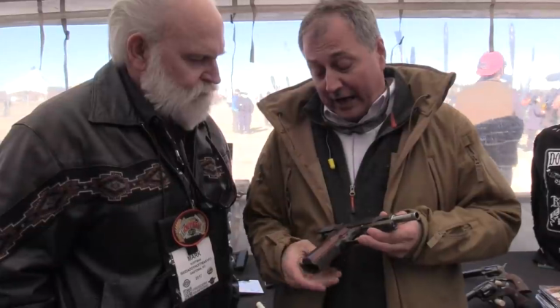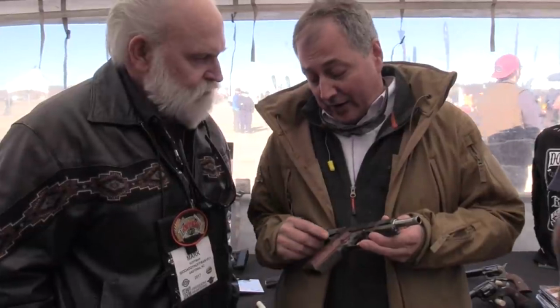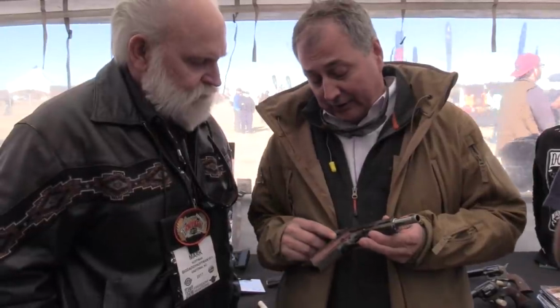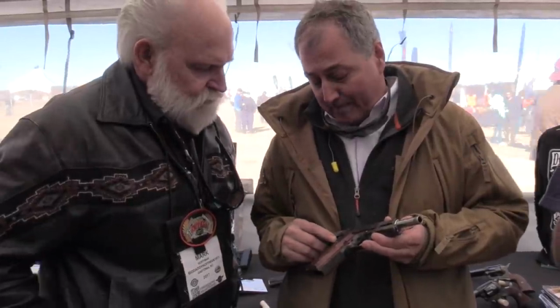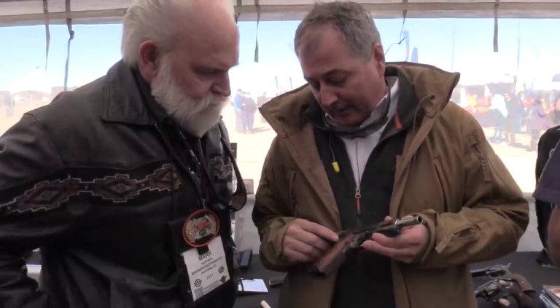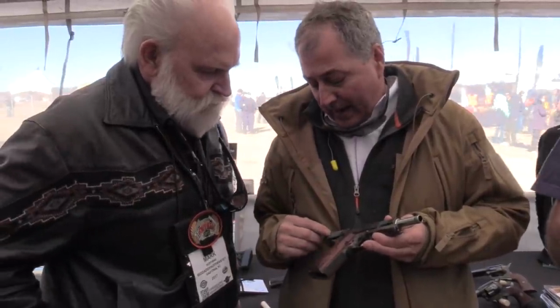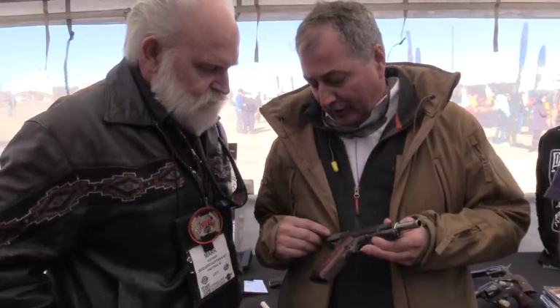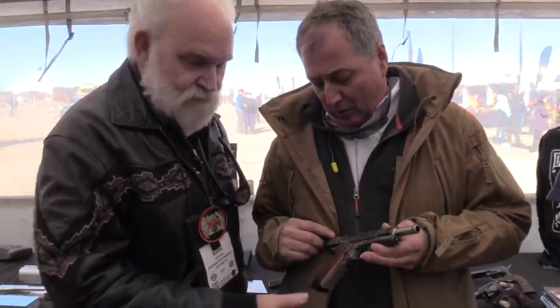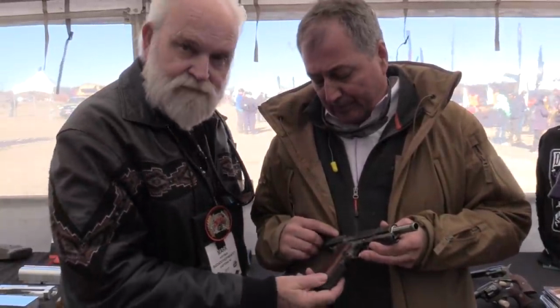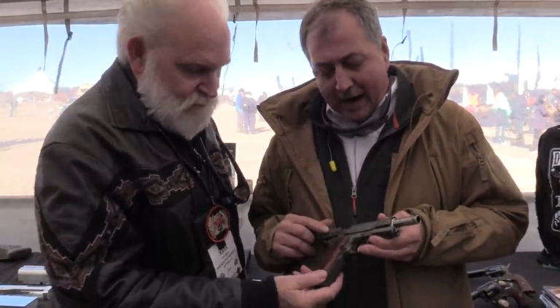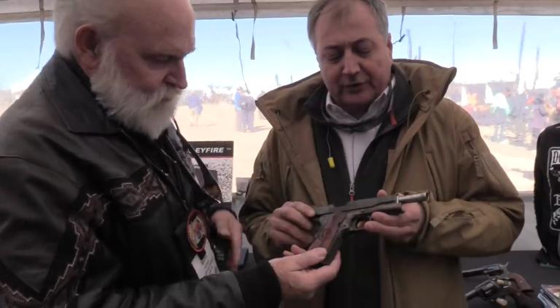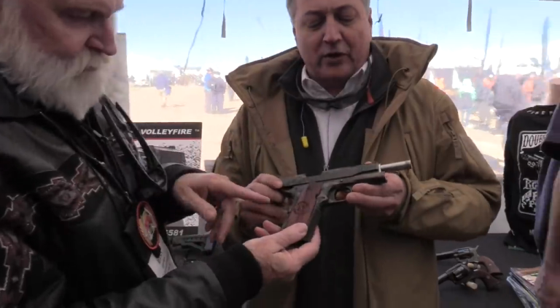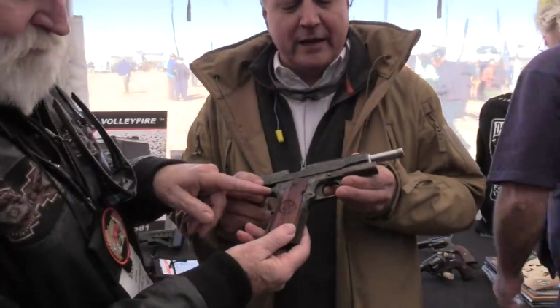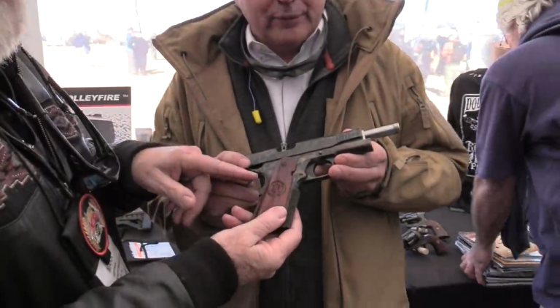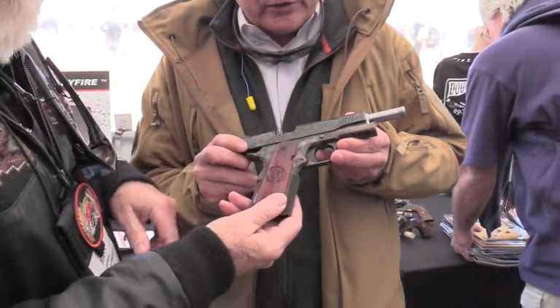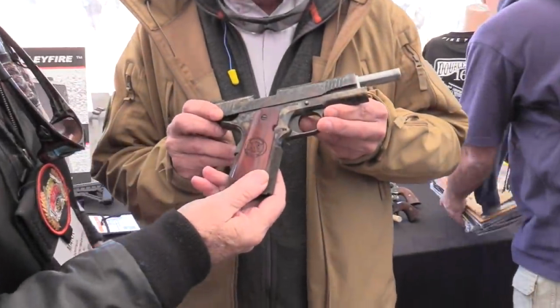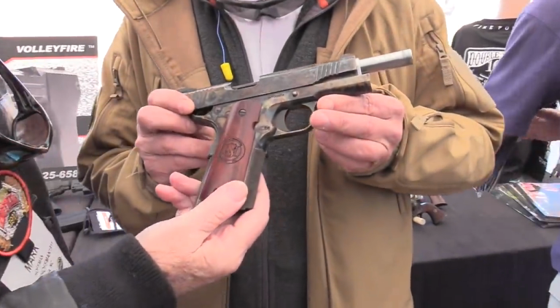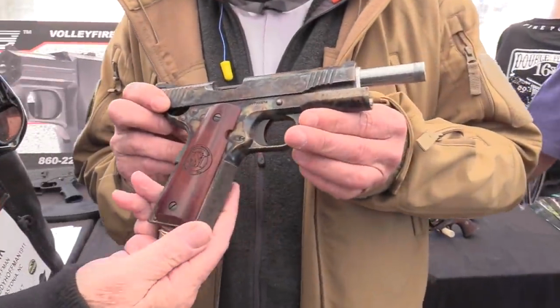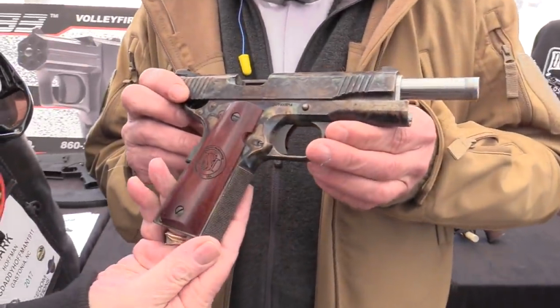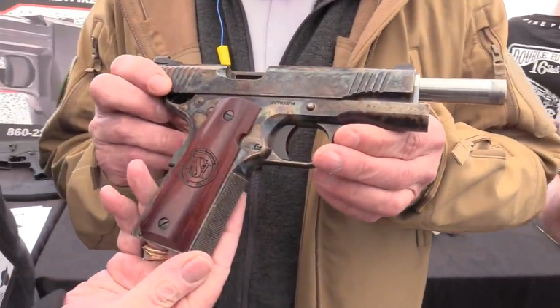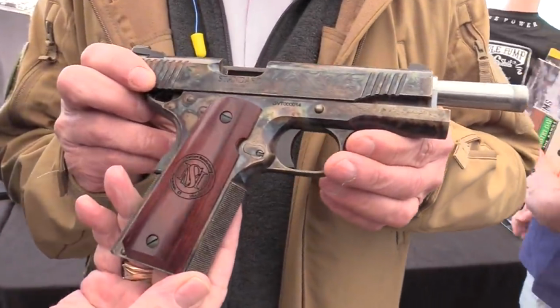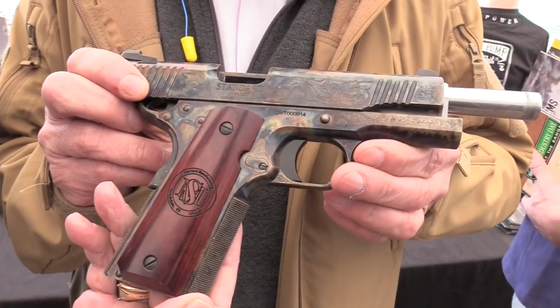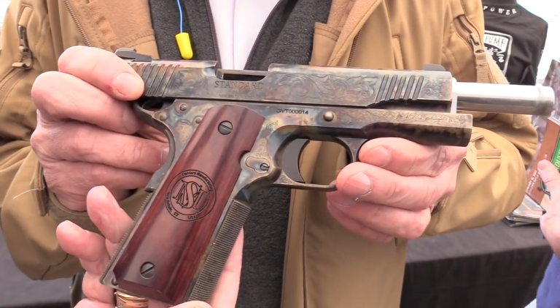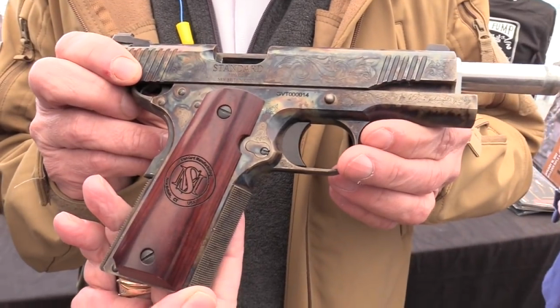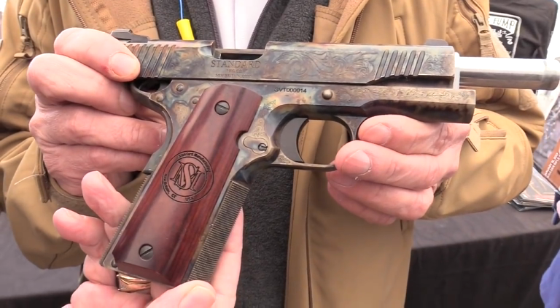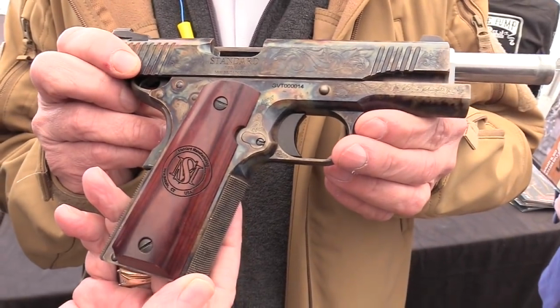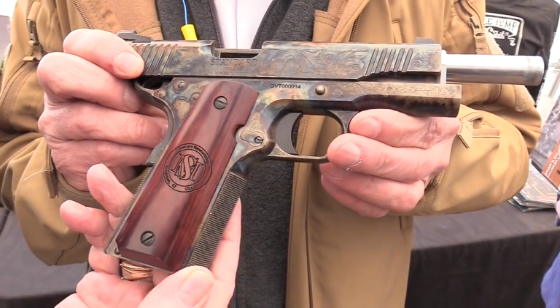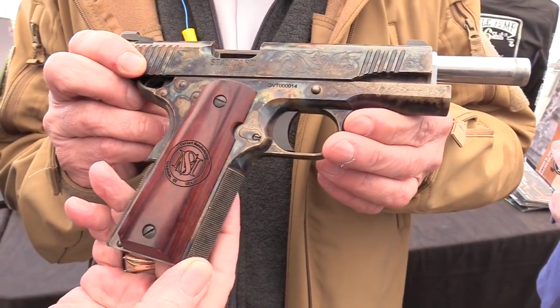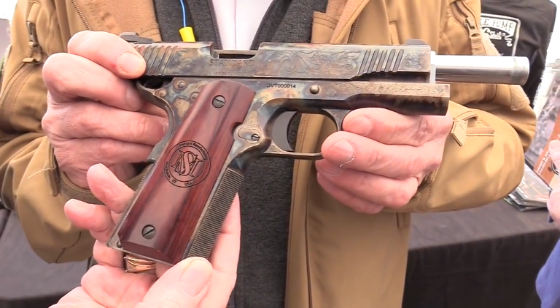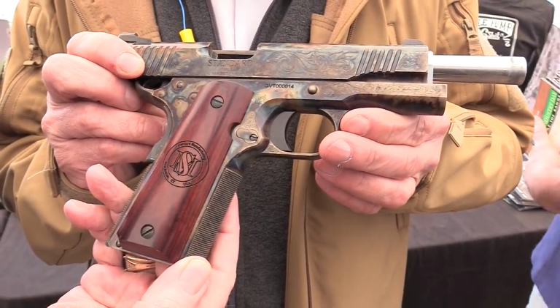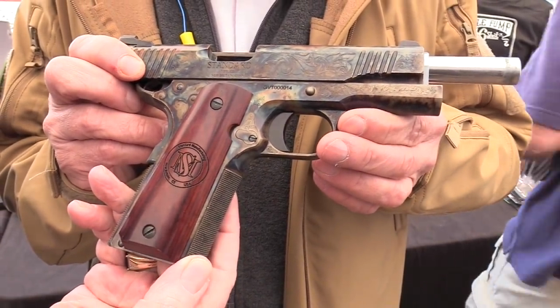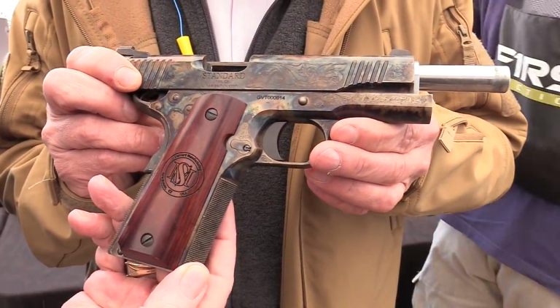I want to call to your attention the molding — the gold, the browns, the greens, and the blues. Look at the top of the slide. It's just amazing. No two come out alike because it's just an artisan process.